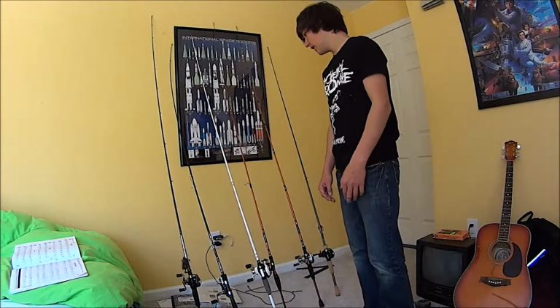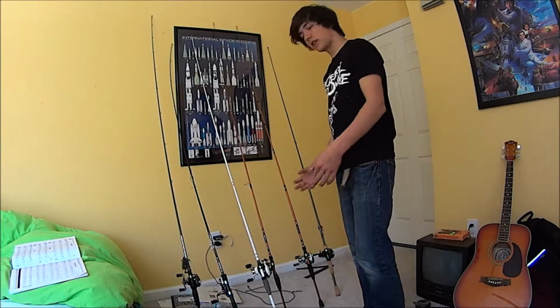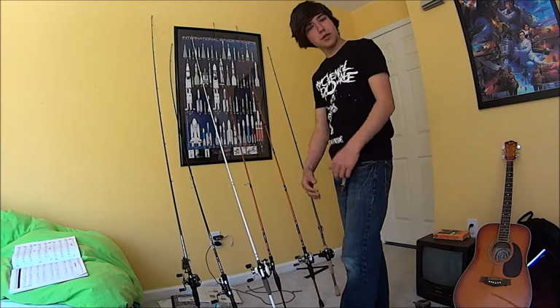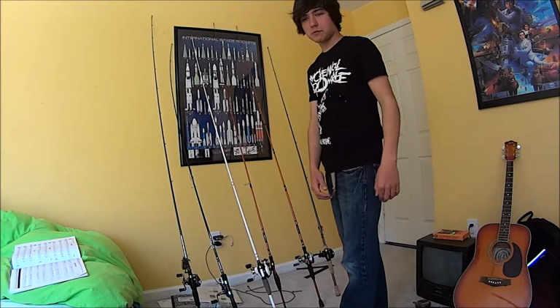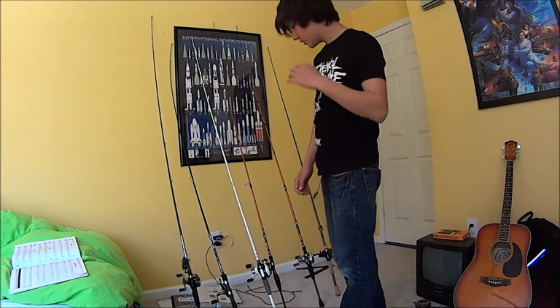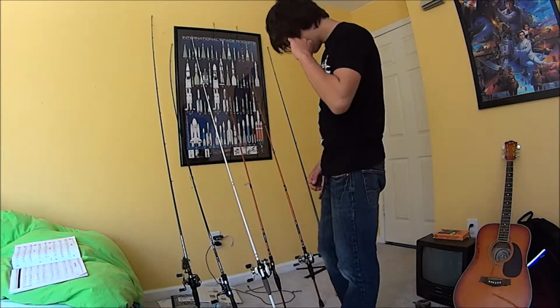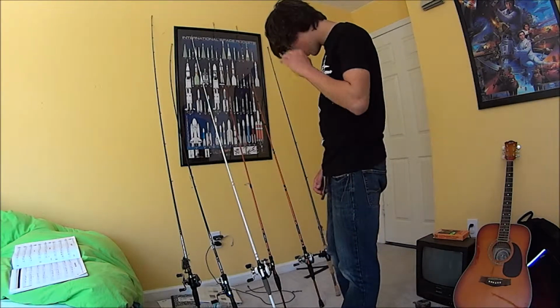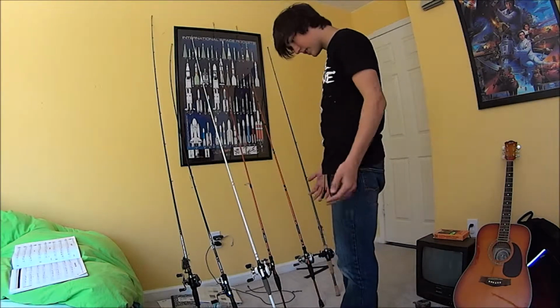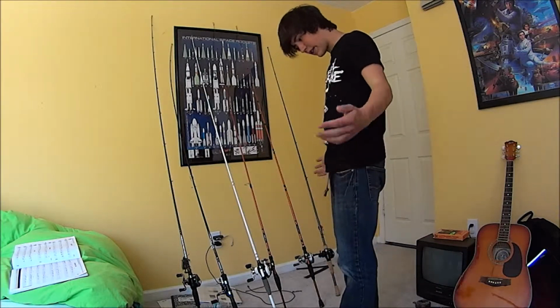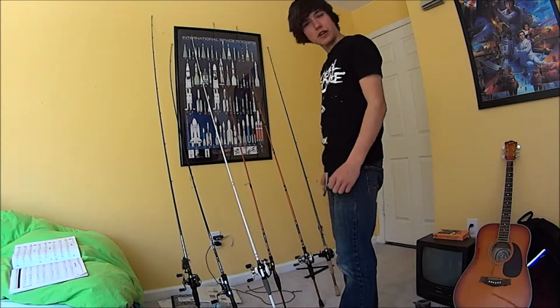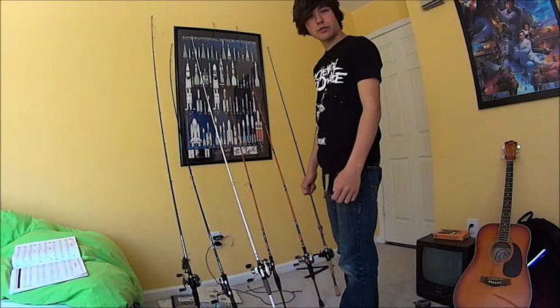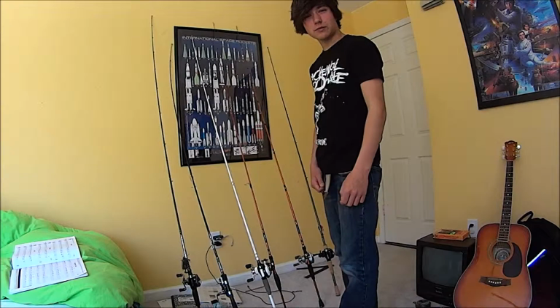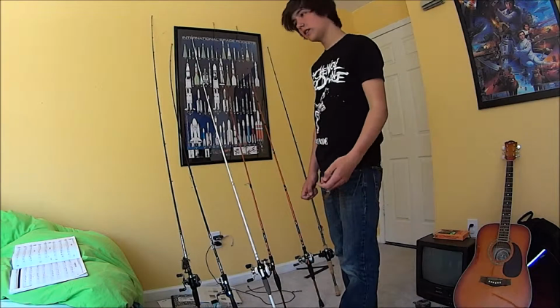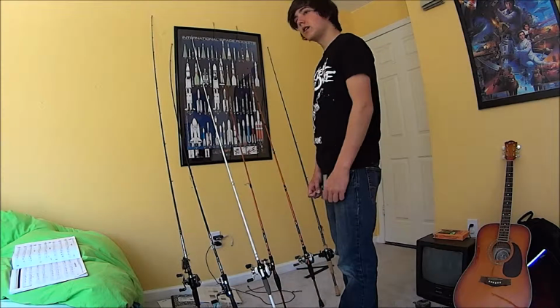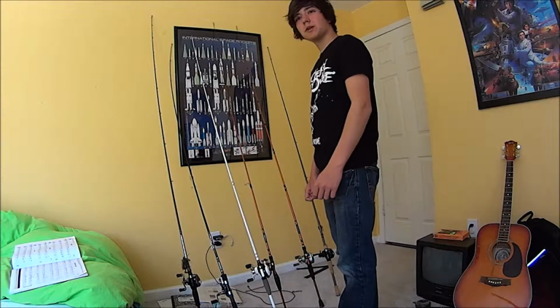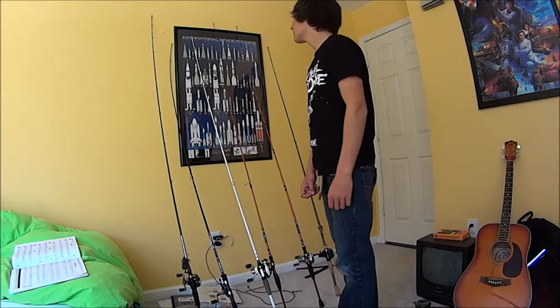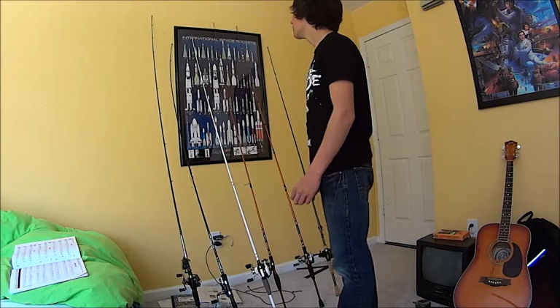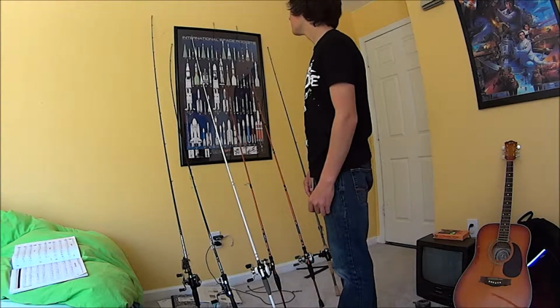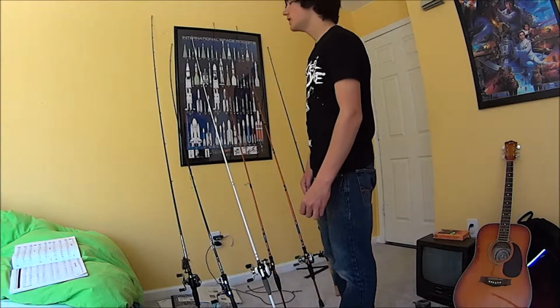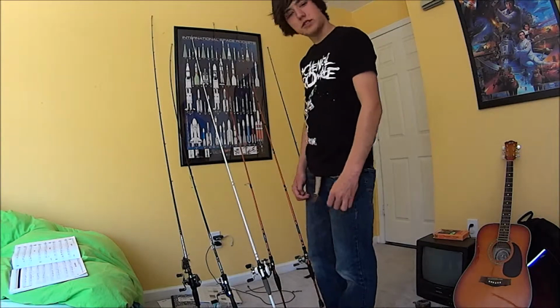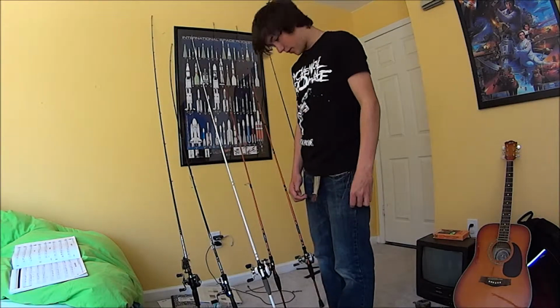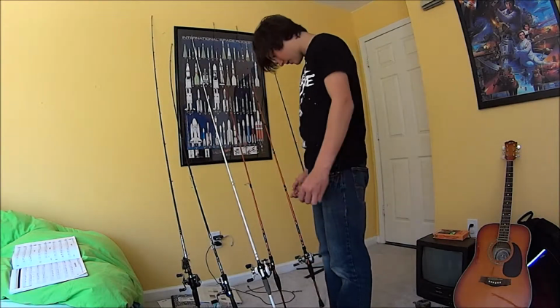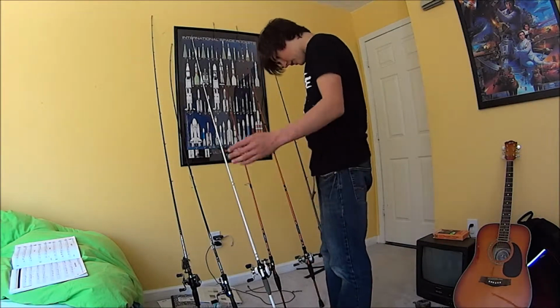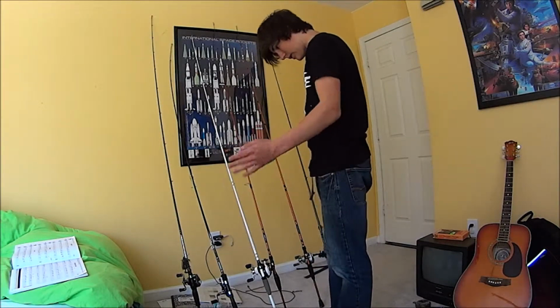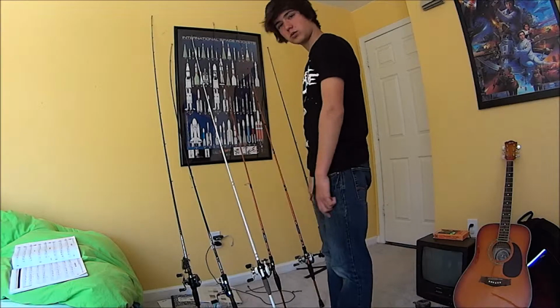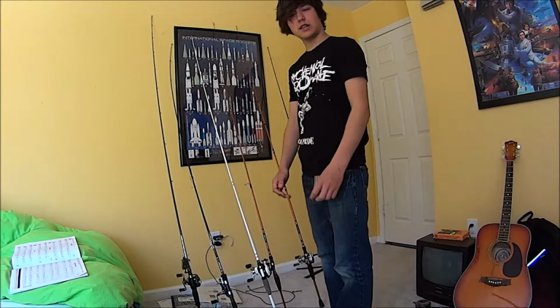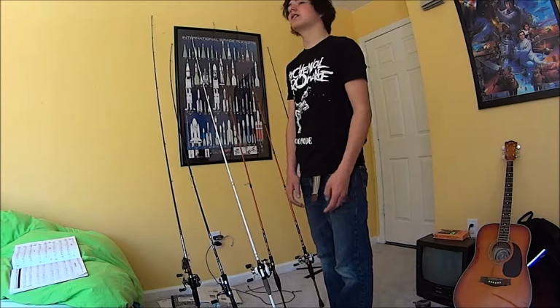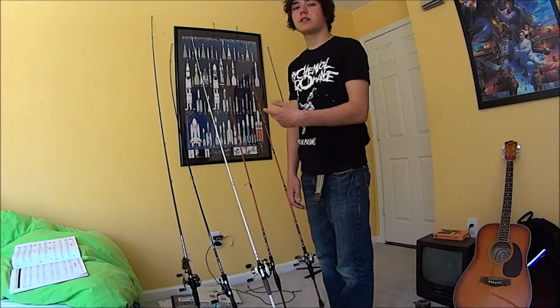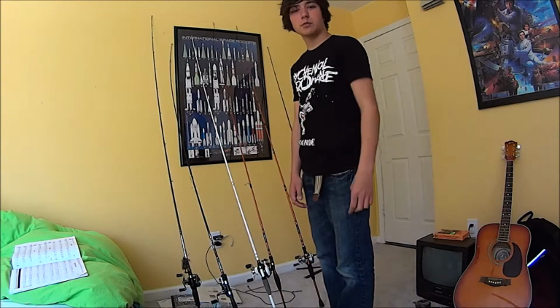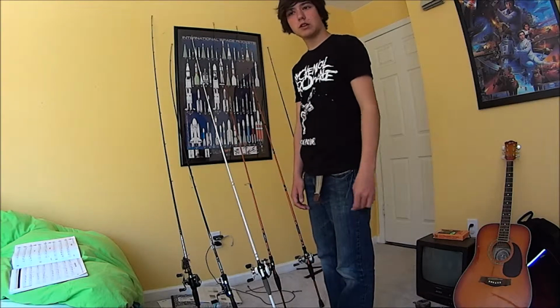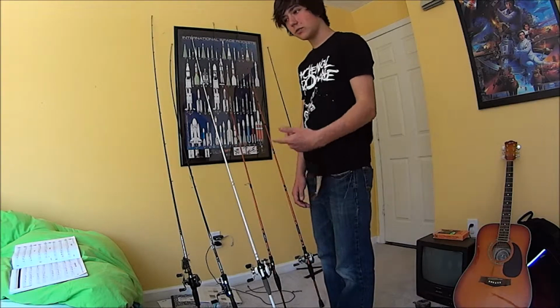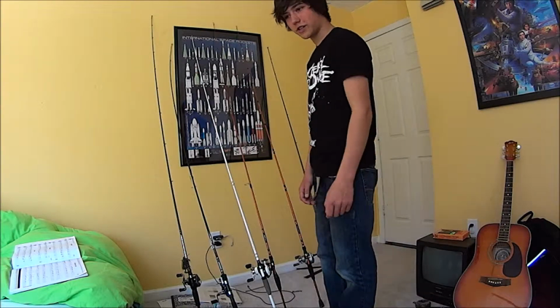I don't think I'll be adding much anymore, because I think I've got enough rods. I'm not one of those people who need 17 different rods — this is what I need, and if I need more, I'll just borrow a trace.